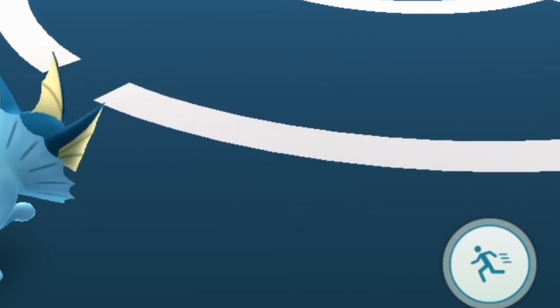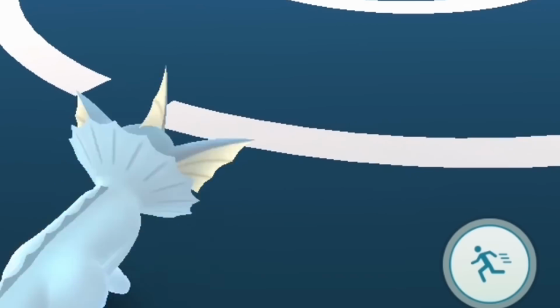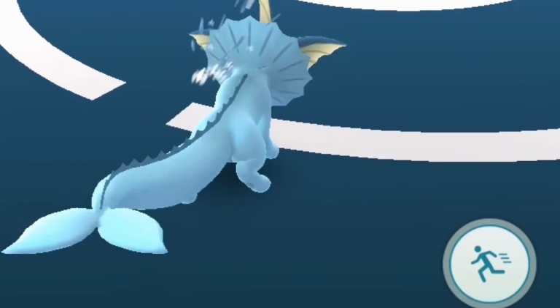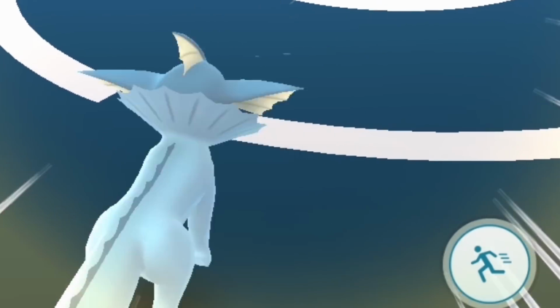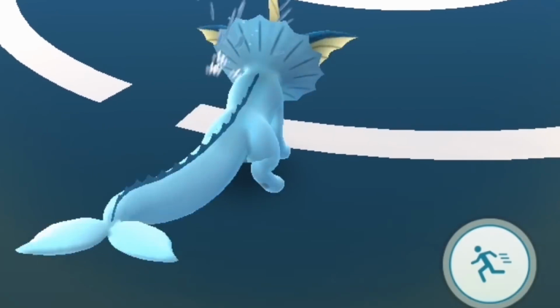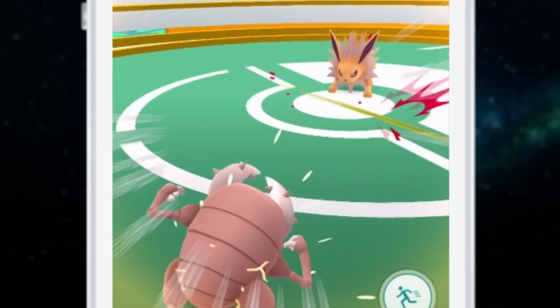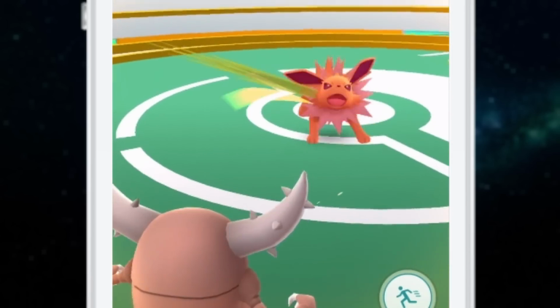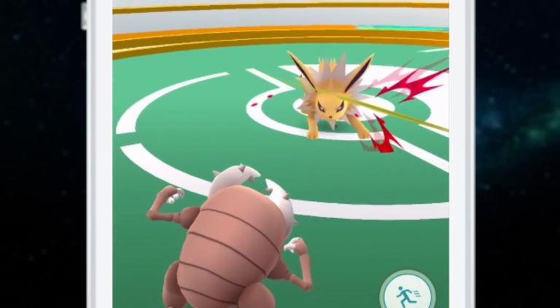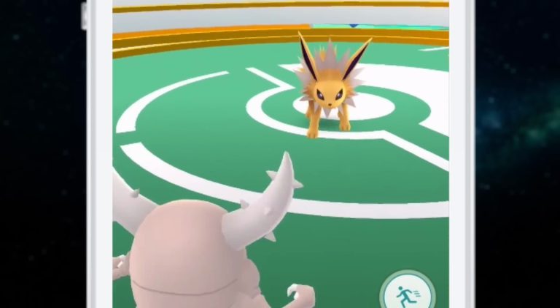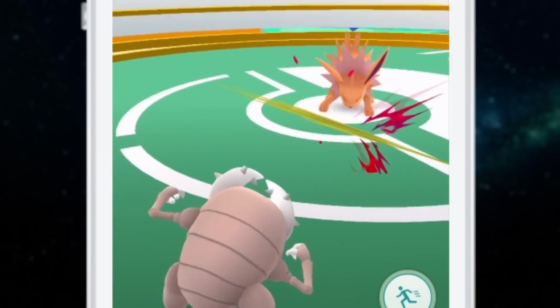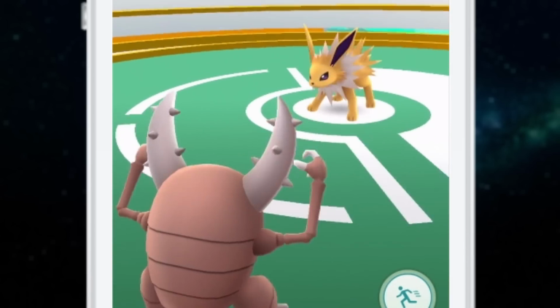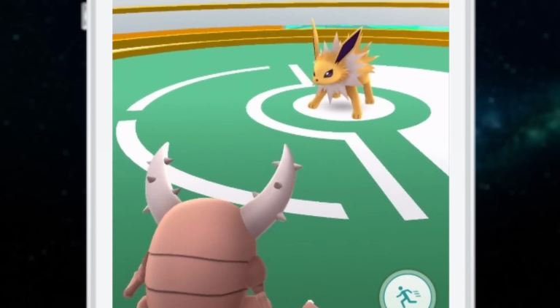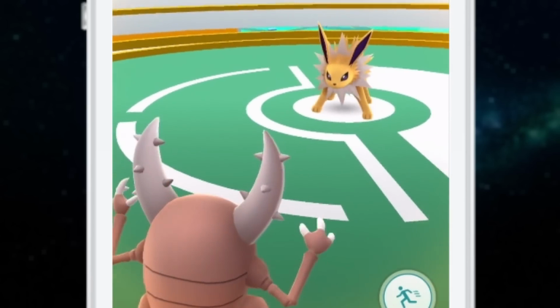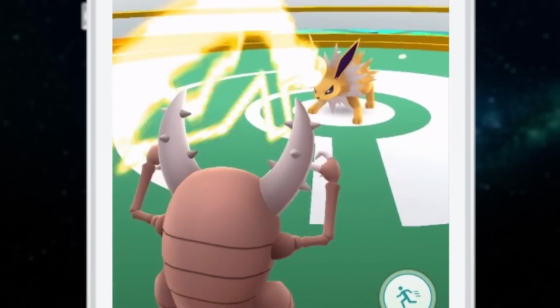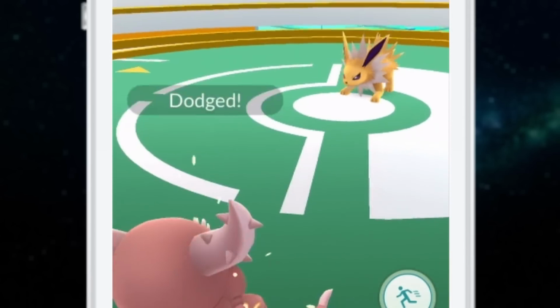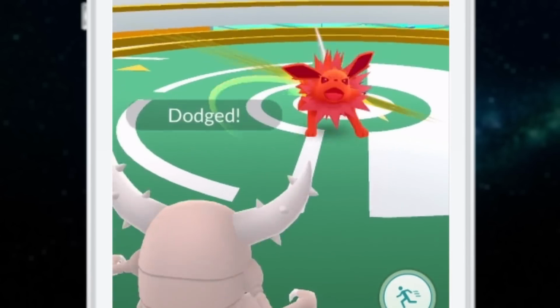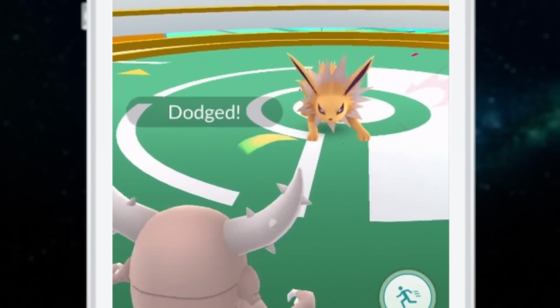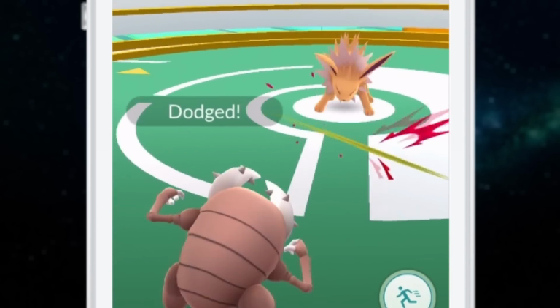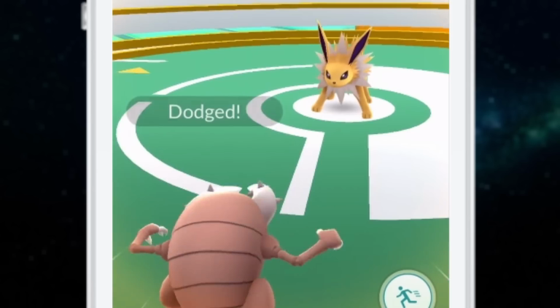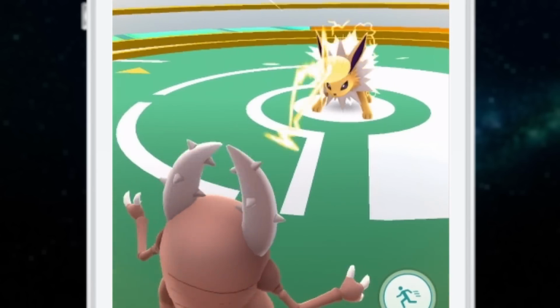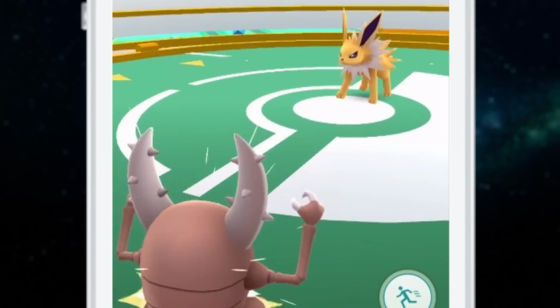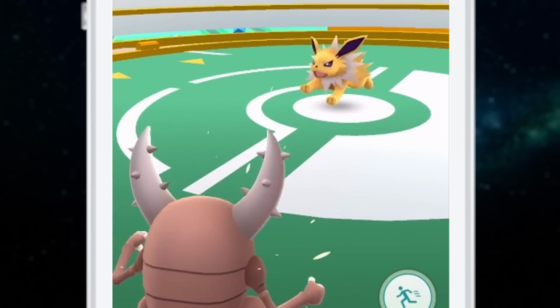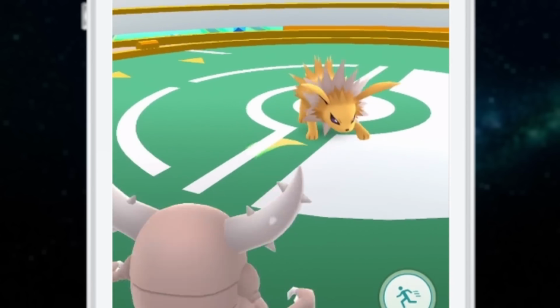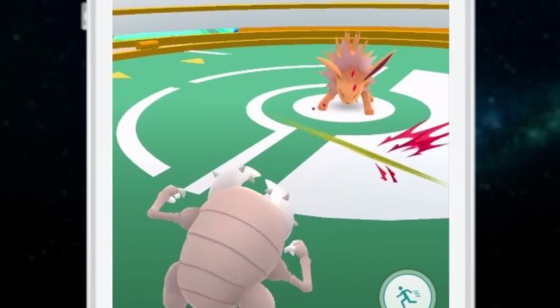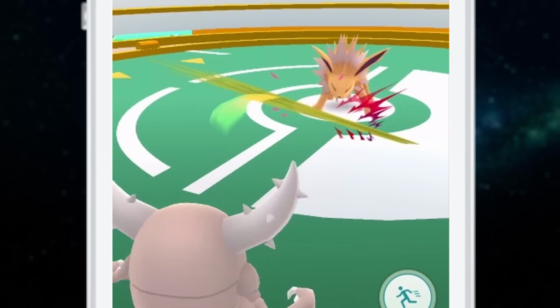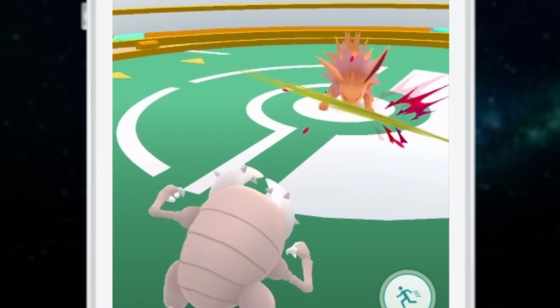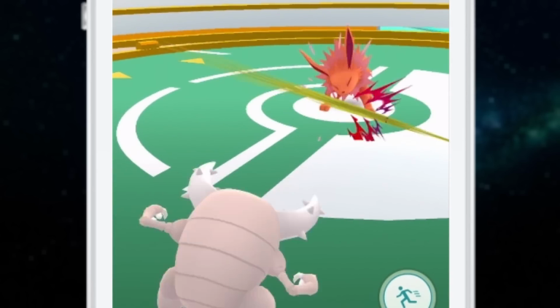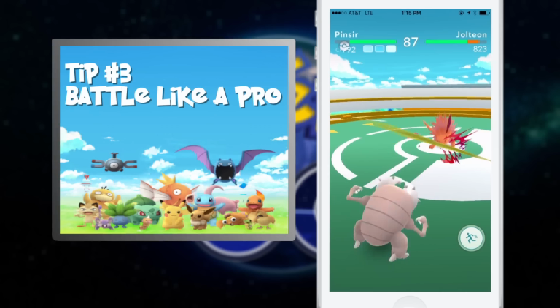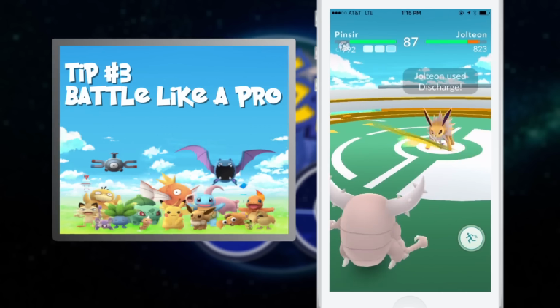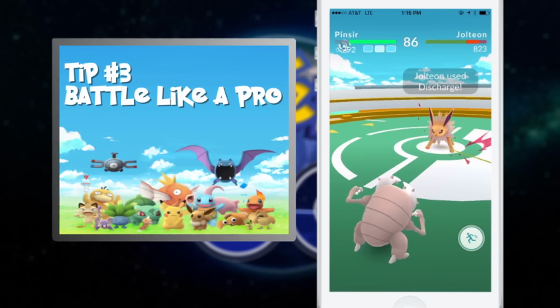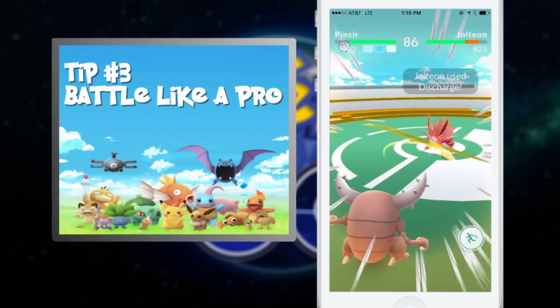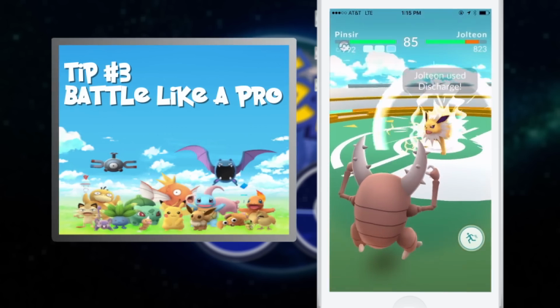Speaking of gym battles, watch for yellow flashes around the edge of the screen during a battle. Whenever these occur, your opponent is about to deal damage, and this is when you want to swipe to dodge. Practice this on the weakest gym you can find just to get the timing down.